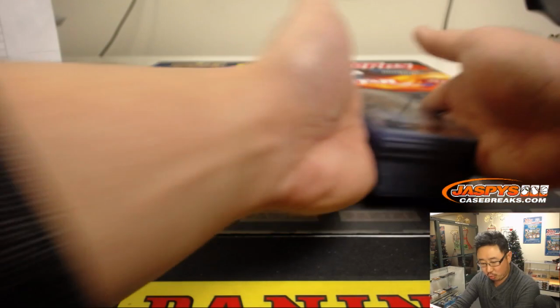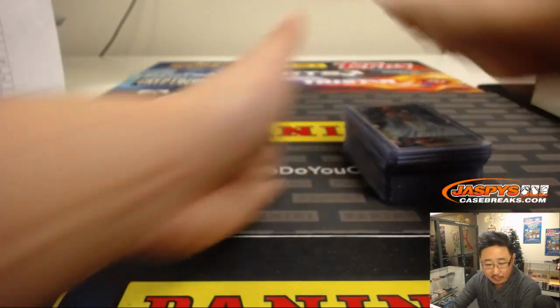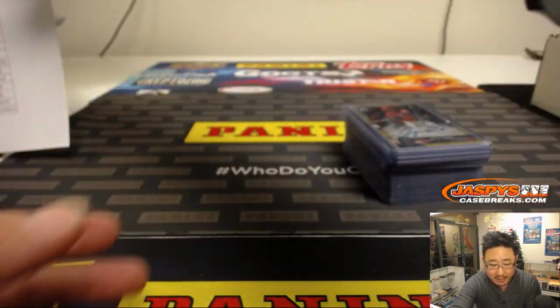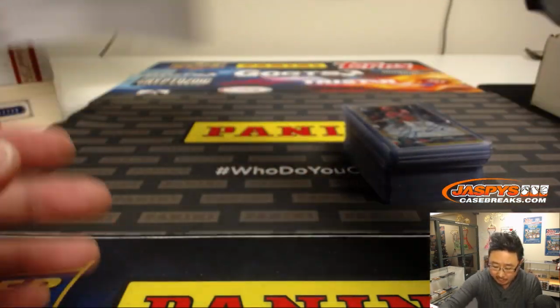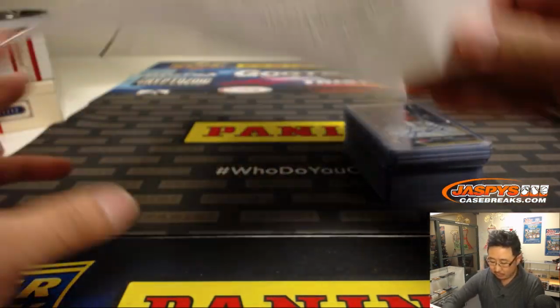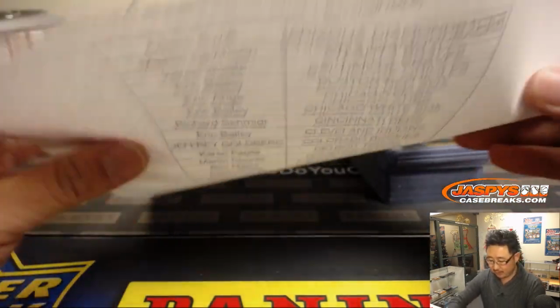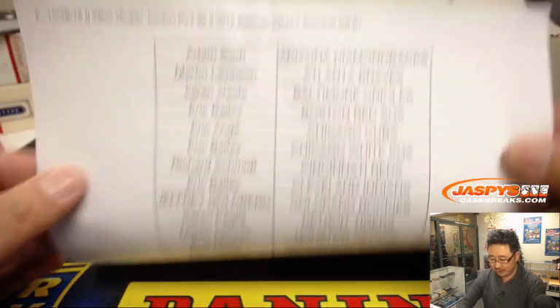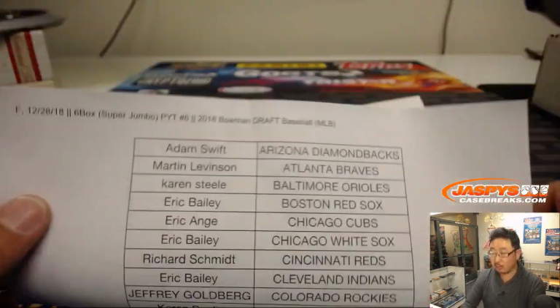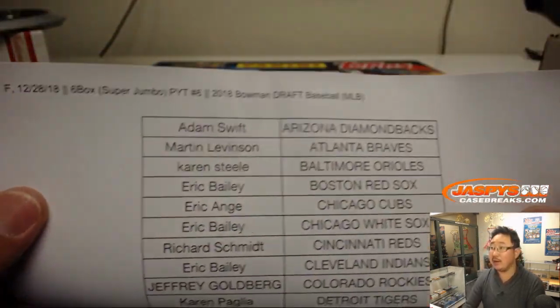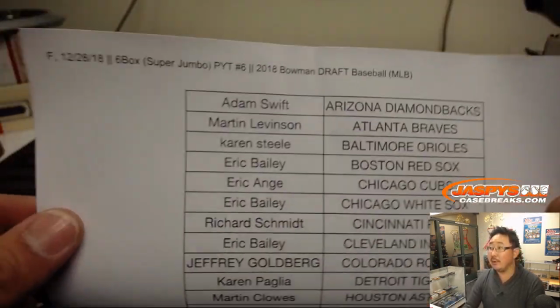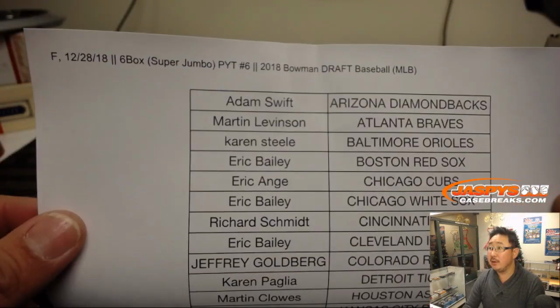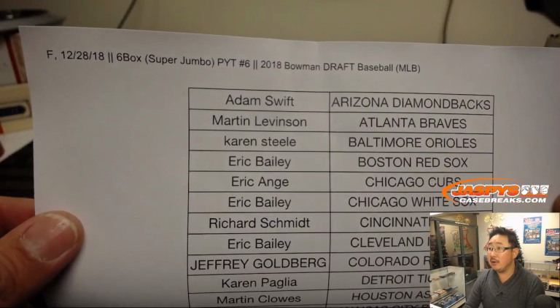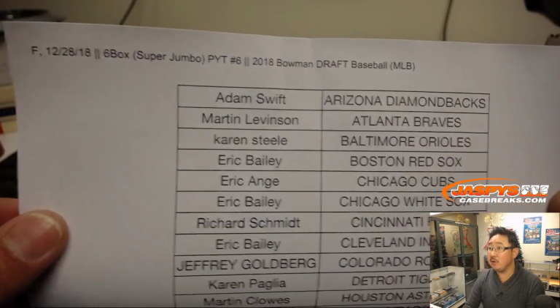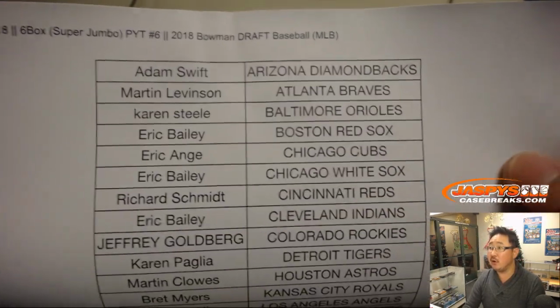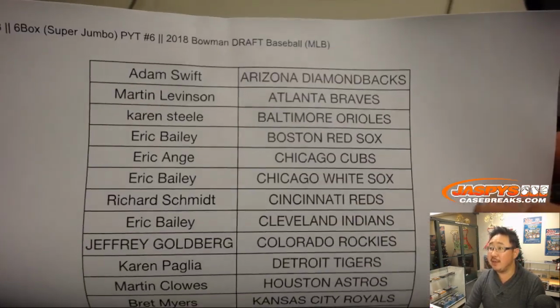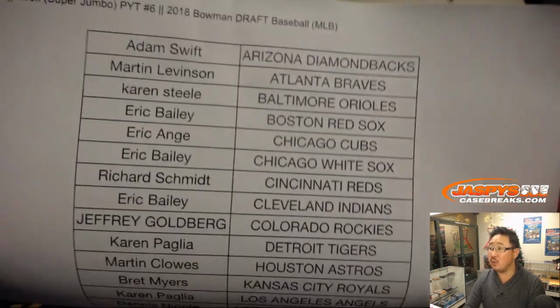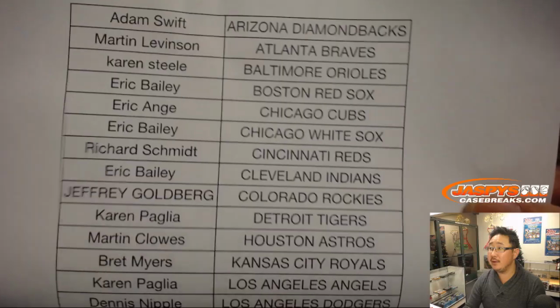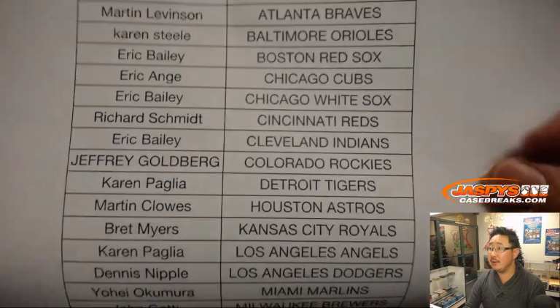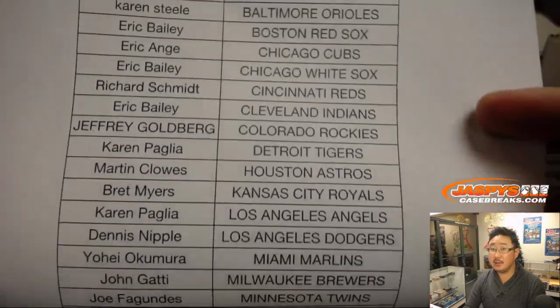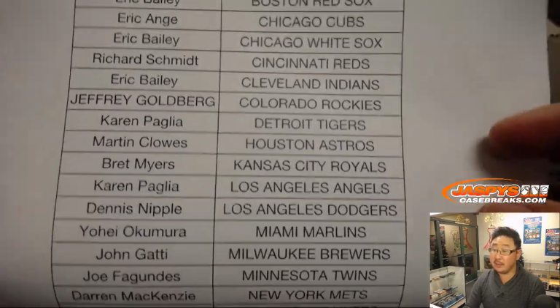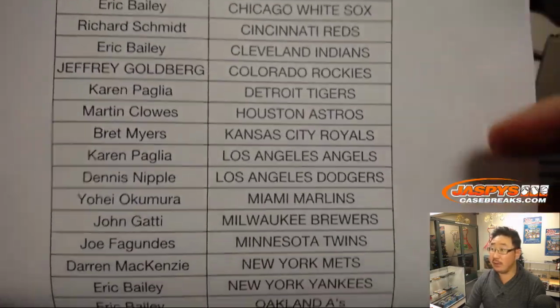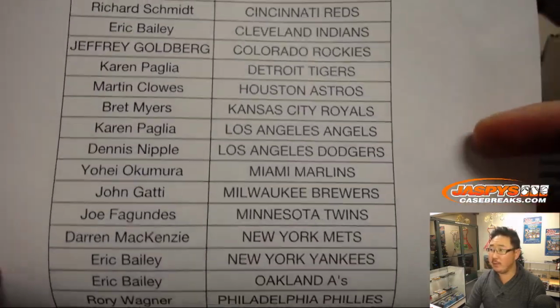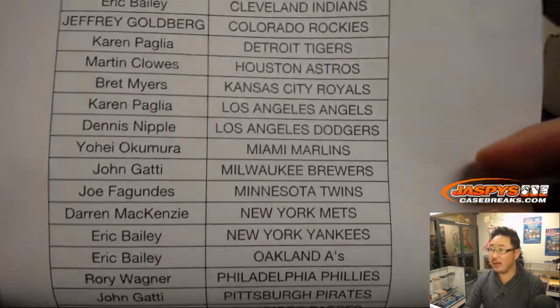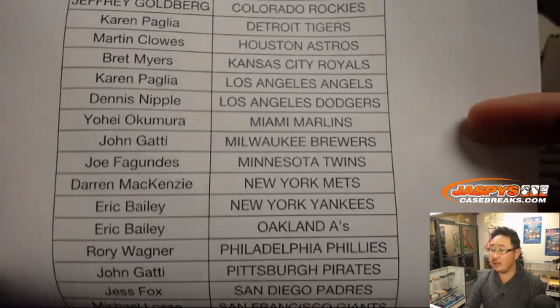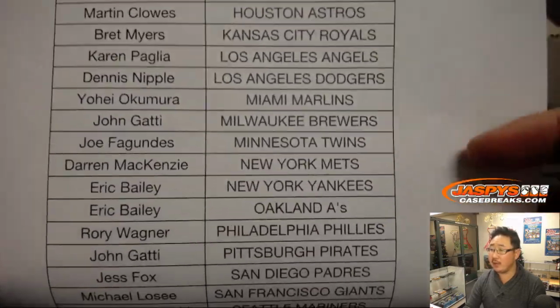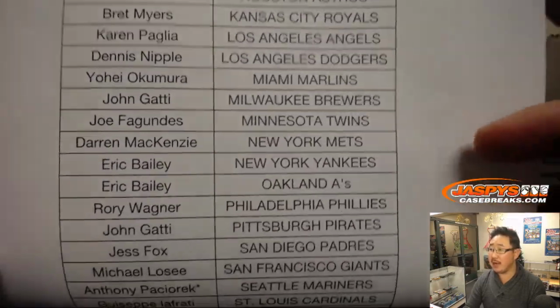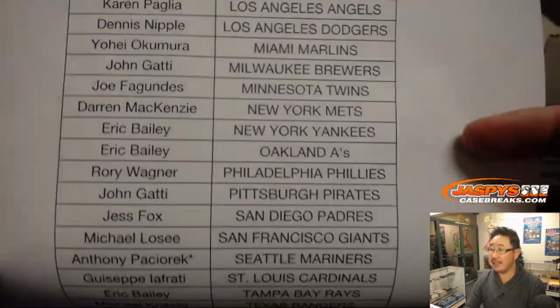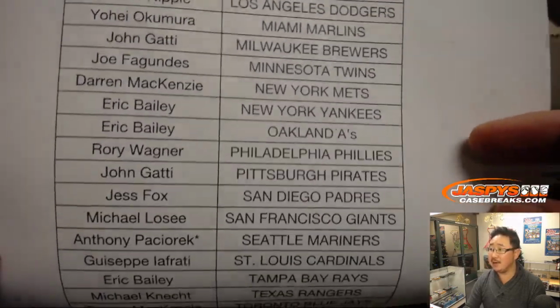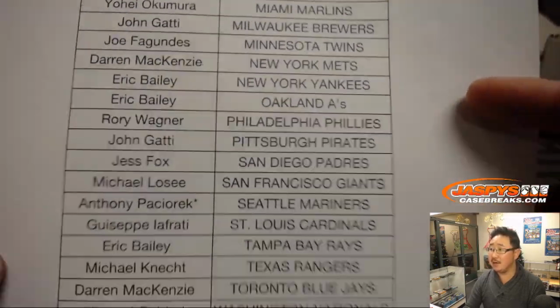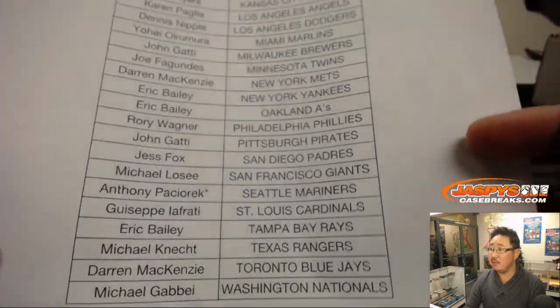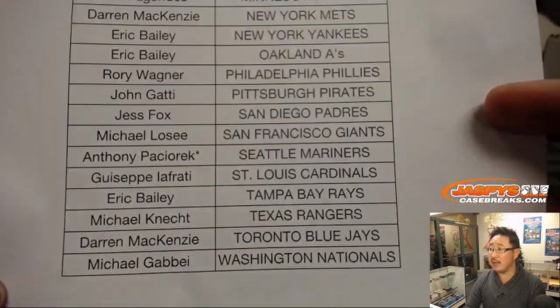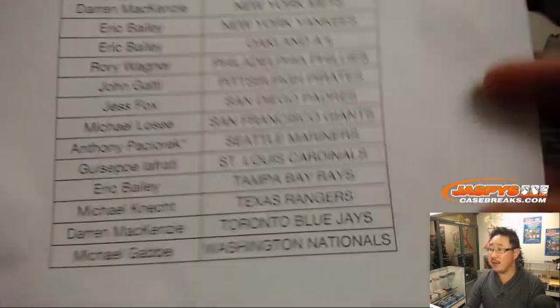Great break. Here are the people involved in this one, just as a quick reminder. This turned out to be a really great break. I'm glad we got this in before the end of the night.